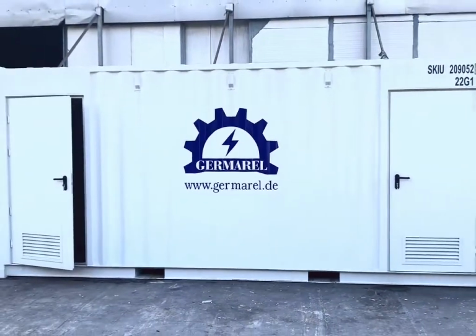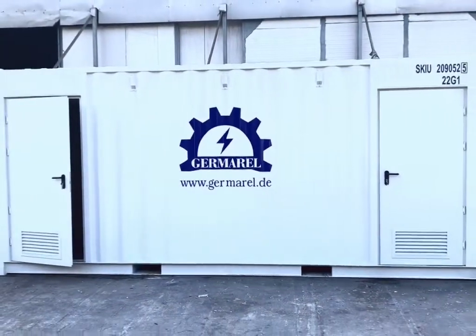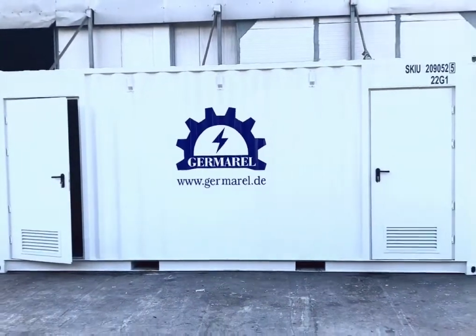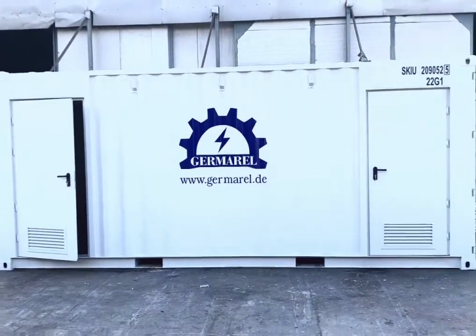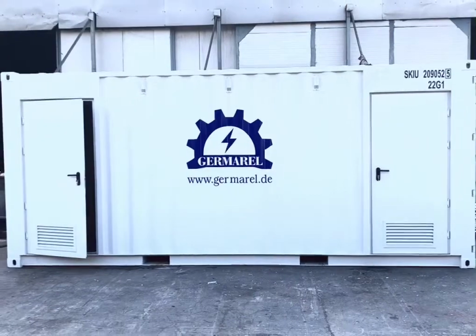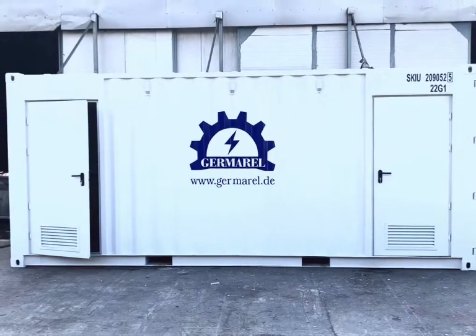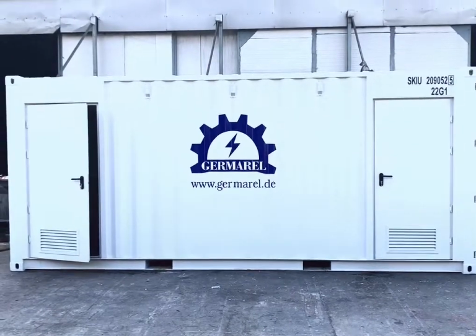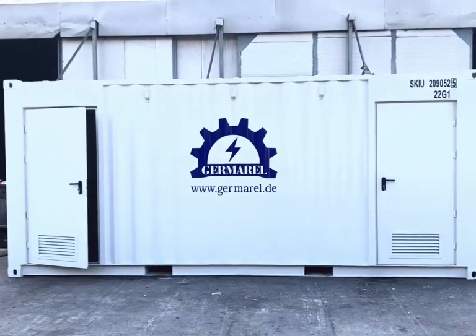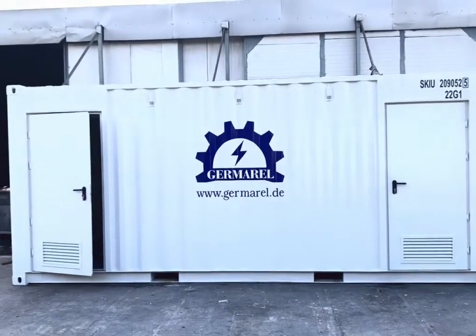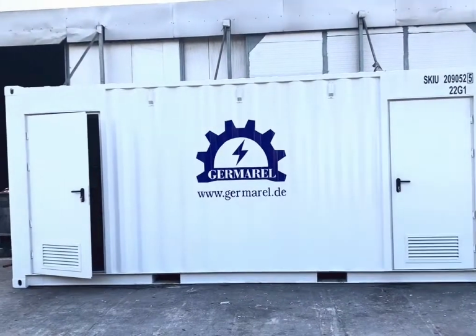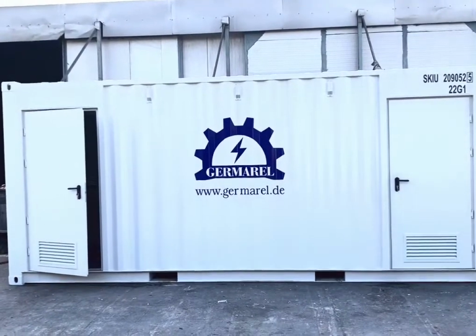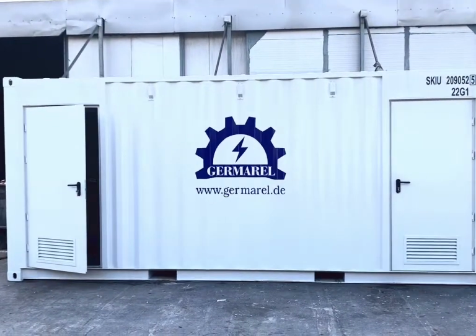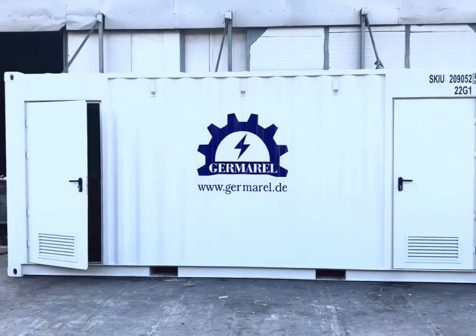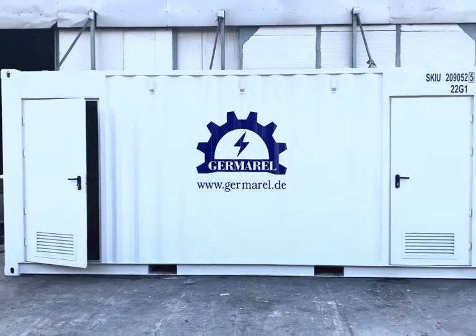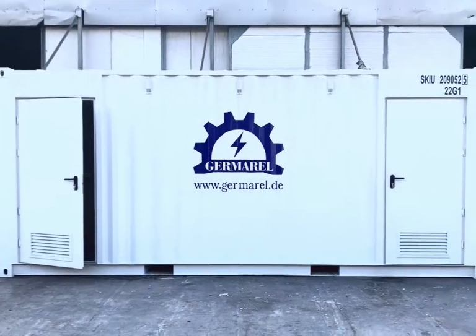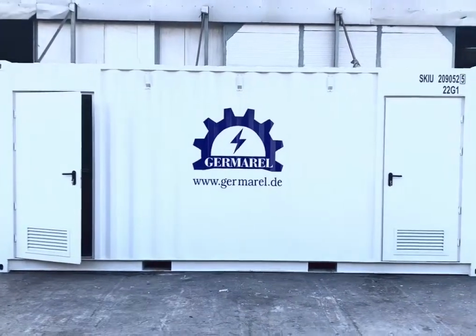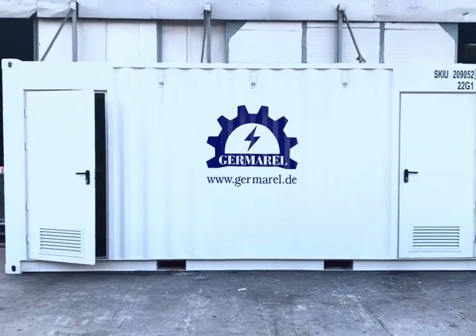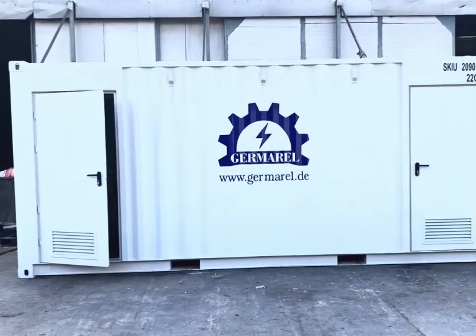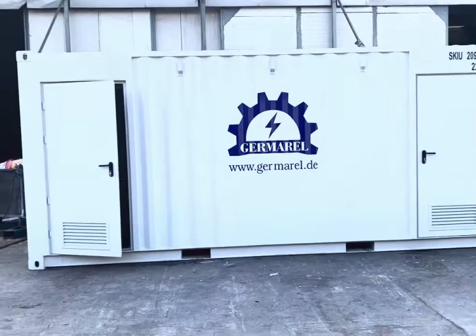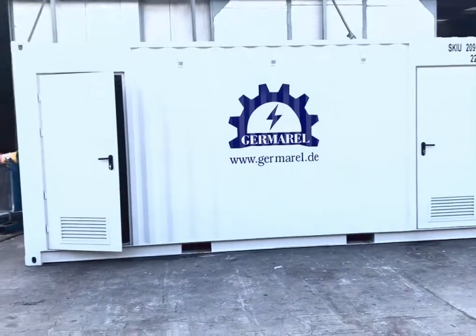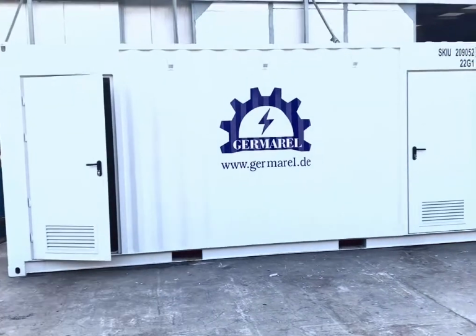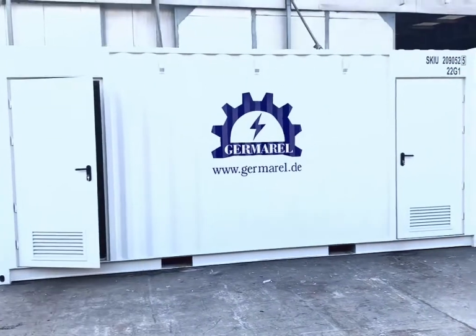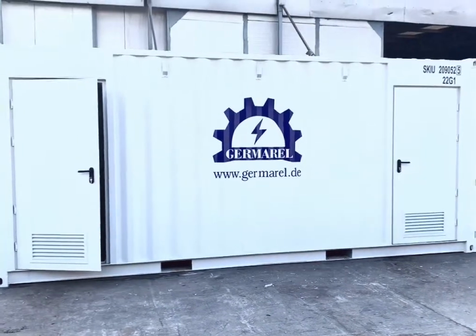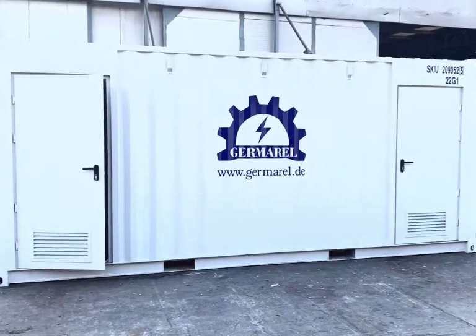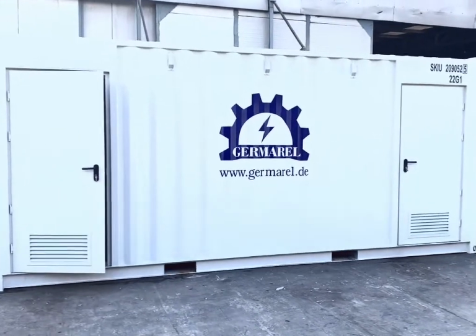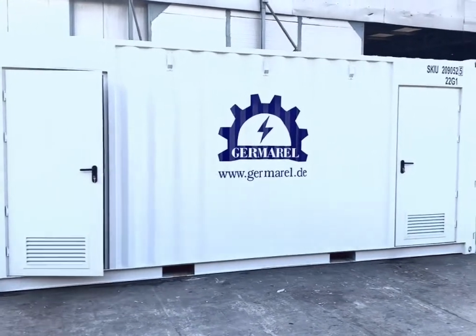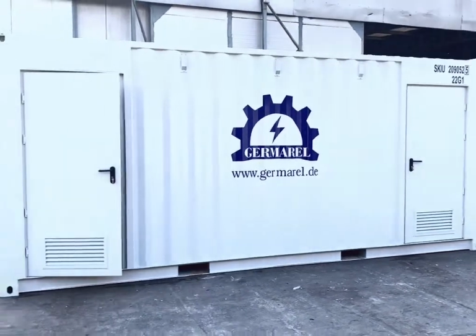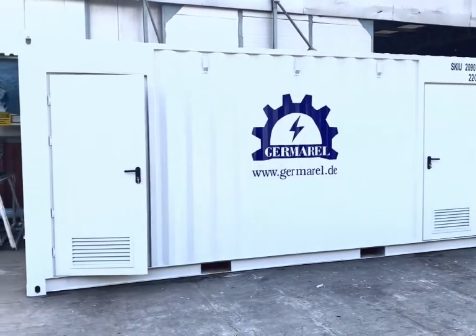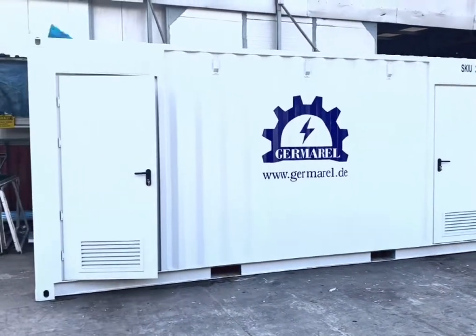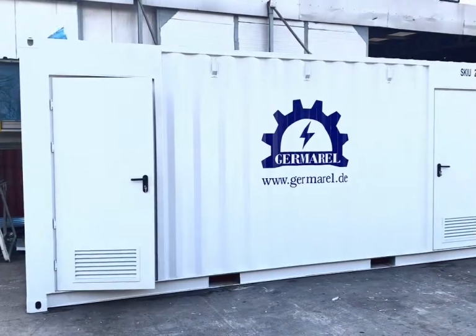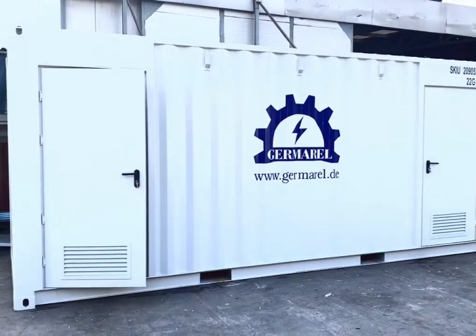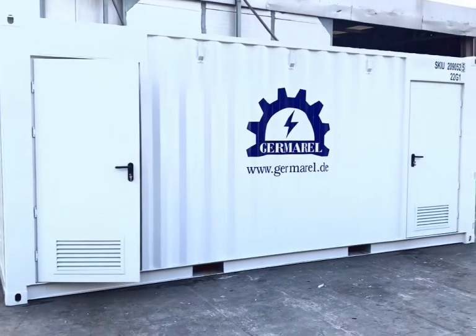We can install inside 400 KVA, 500 KVA, 600 KVA, or 300 KVA units, with a special electrical distribution panel and board.